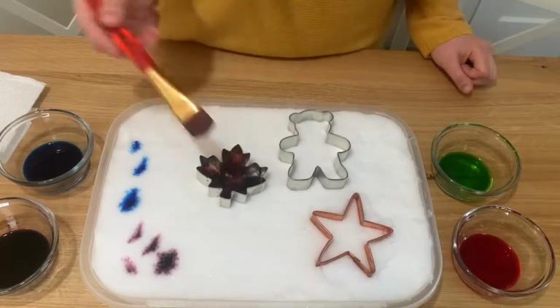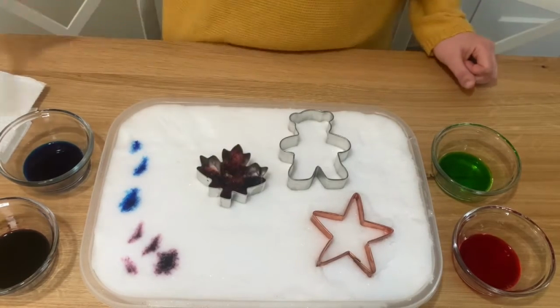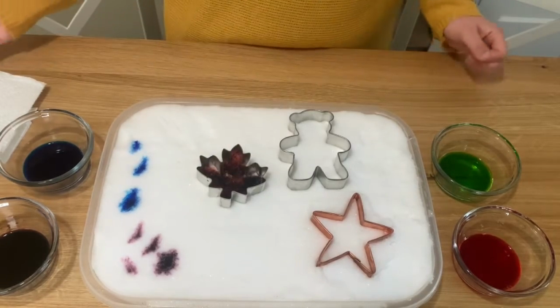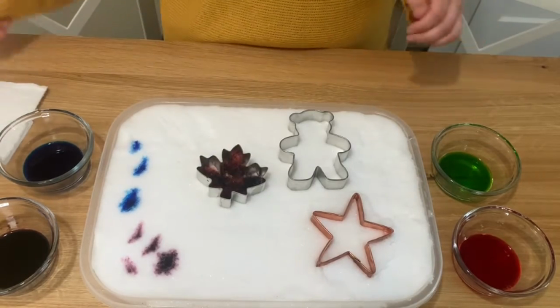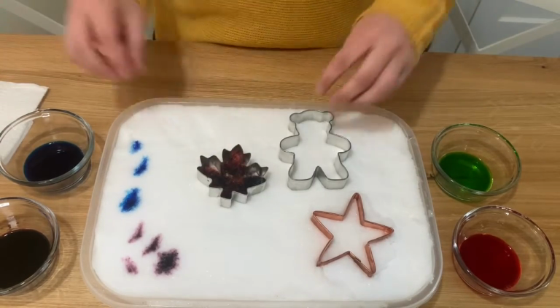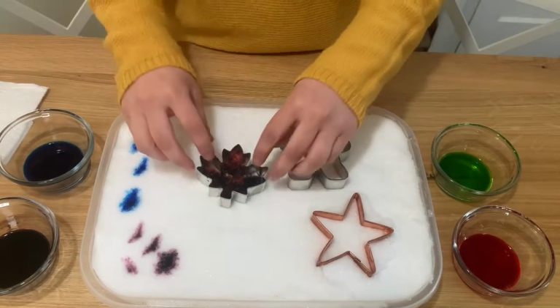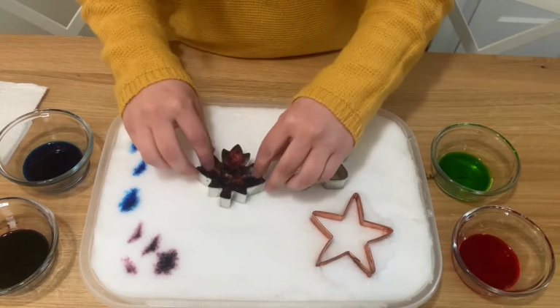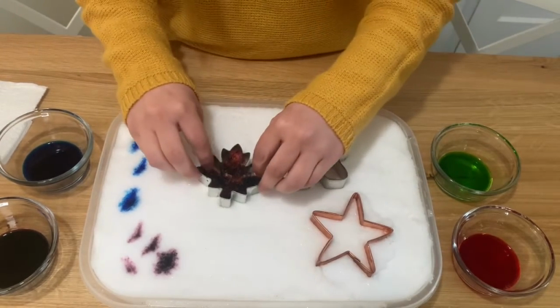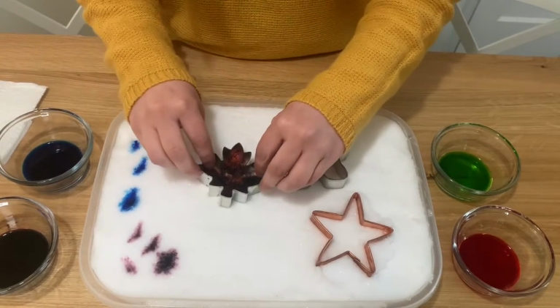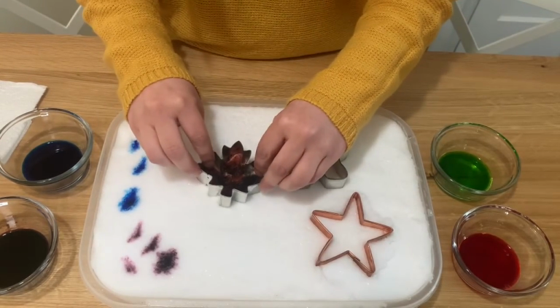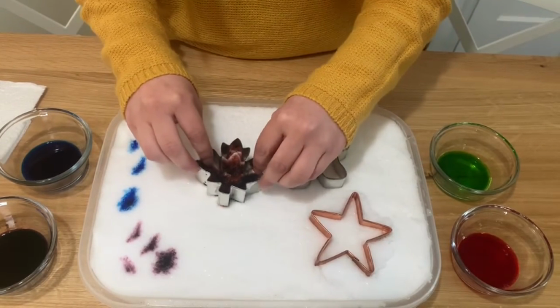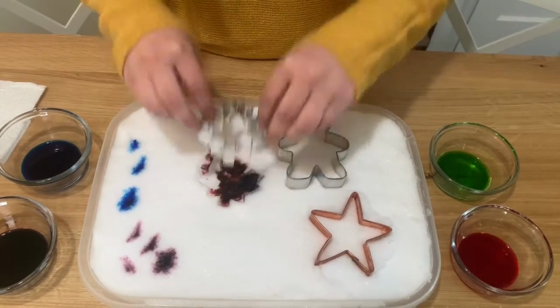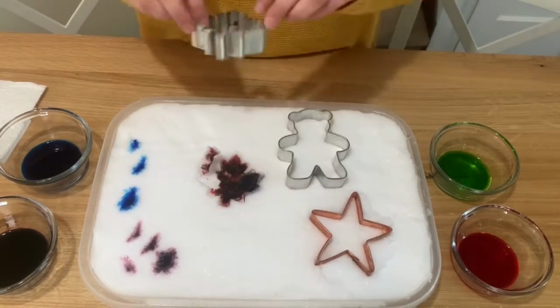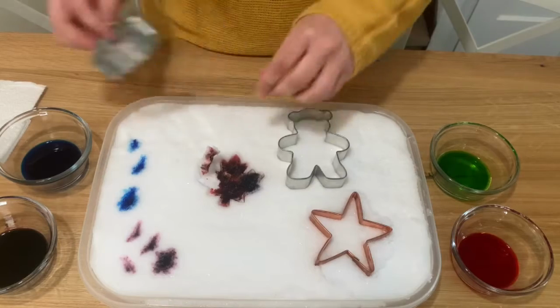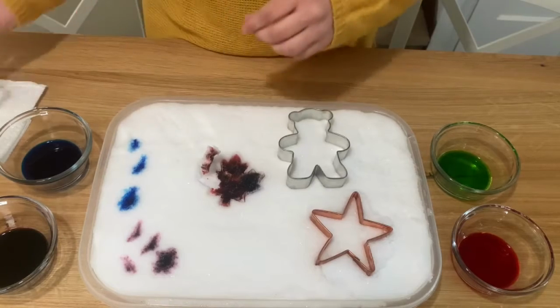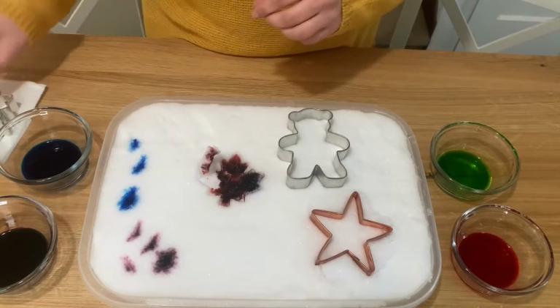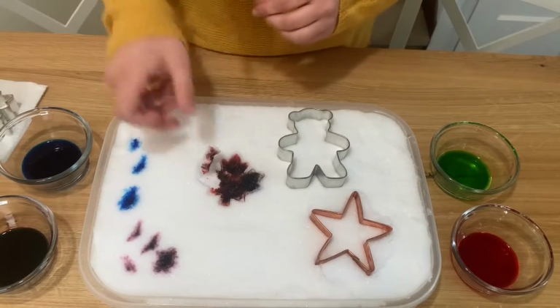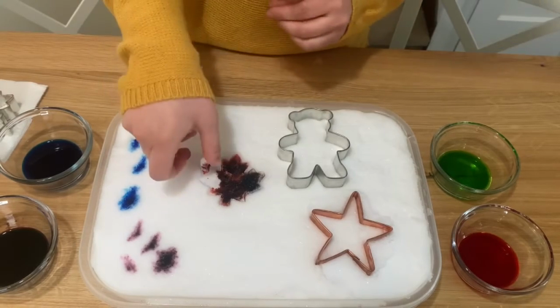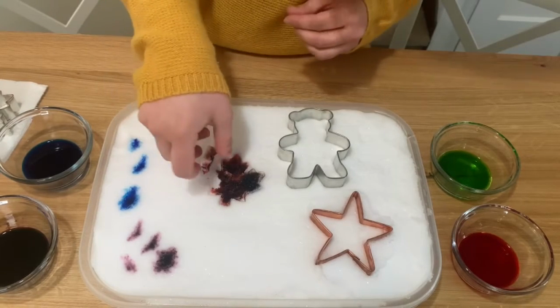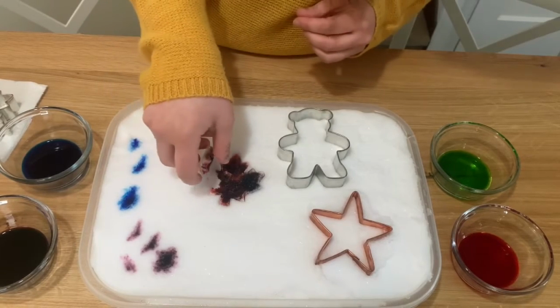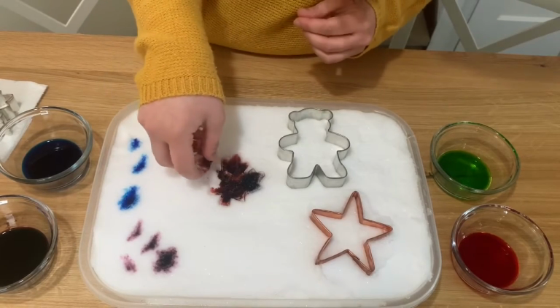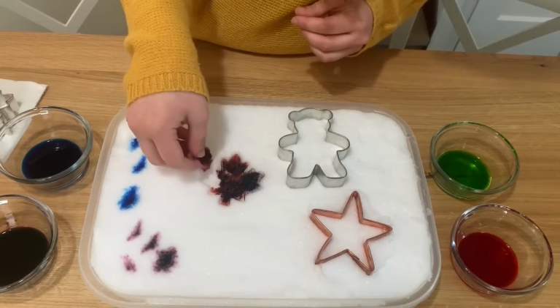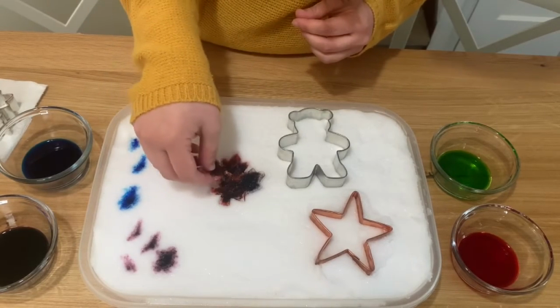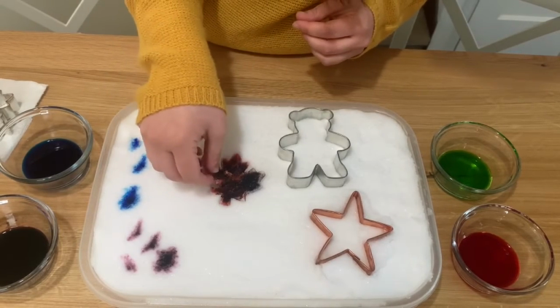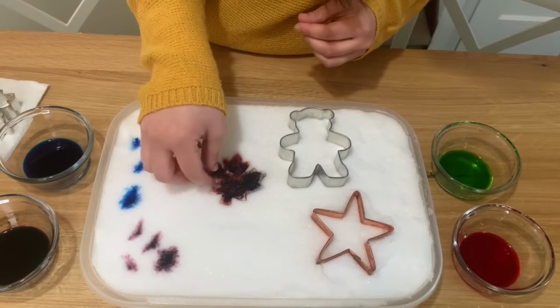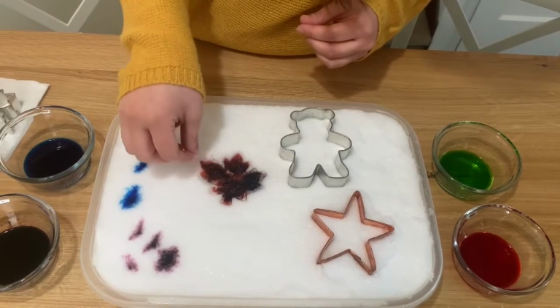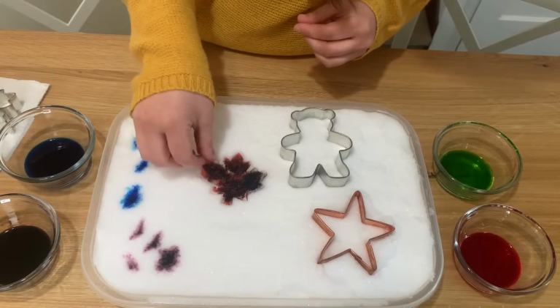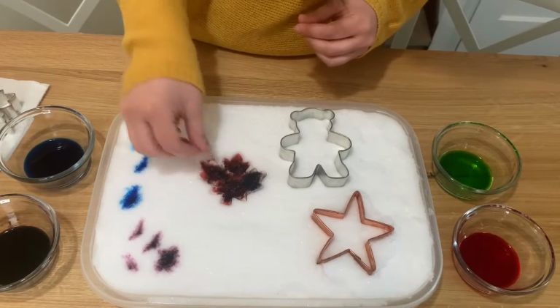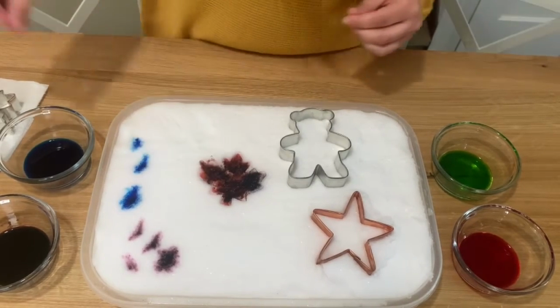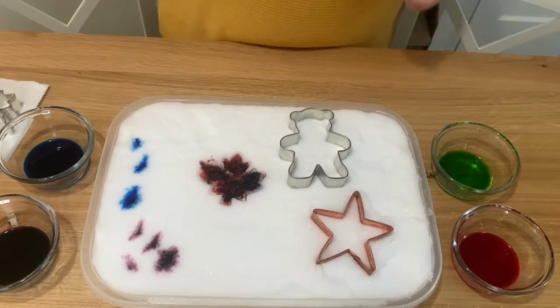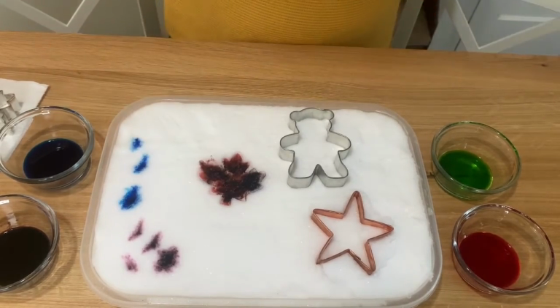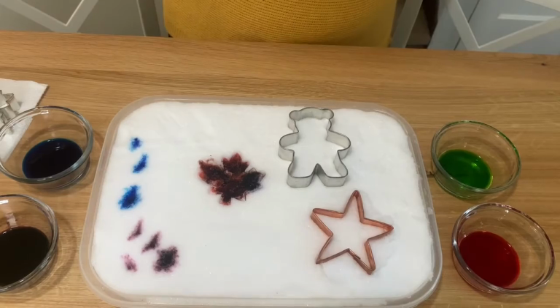And once you've filled it all up, you can remove the cookie cutter. A little bit came off, but you've made the shape!